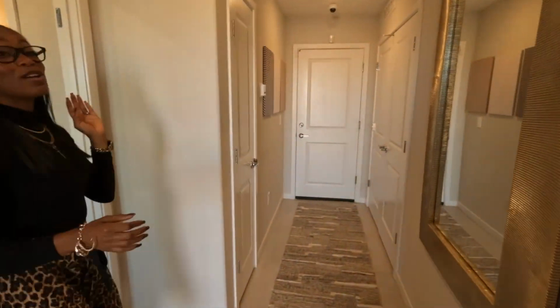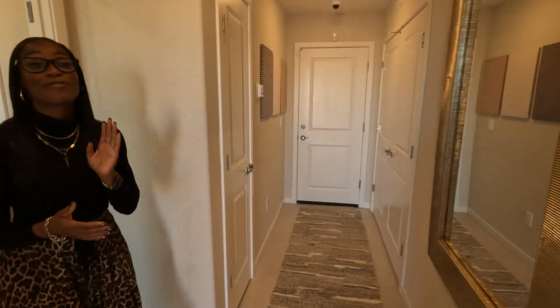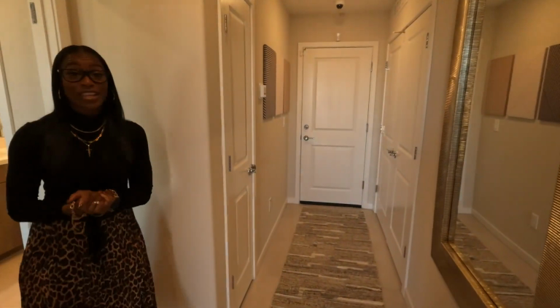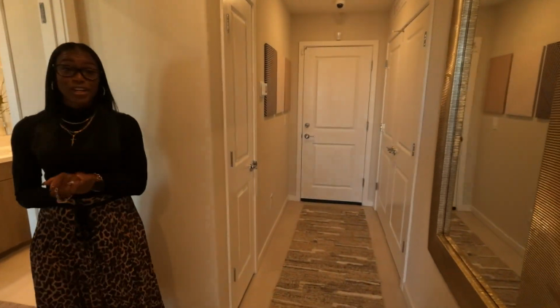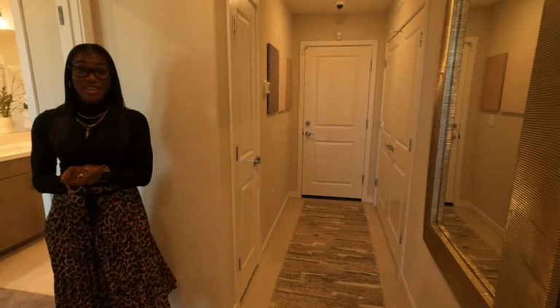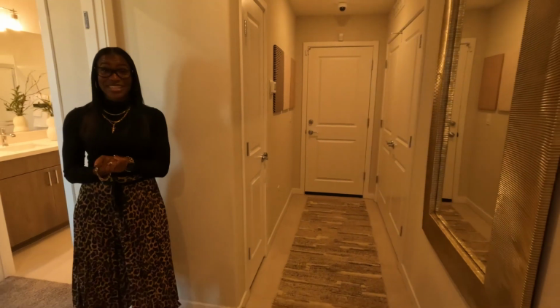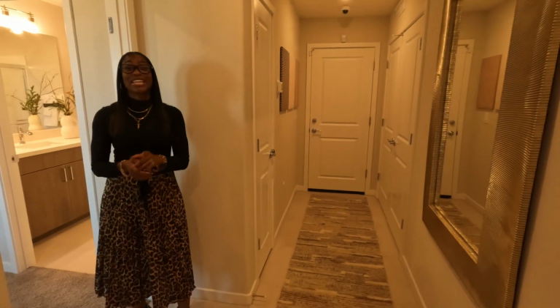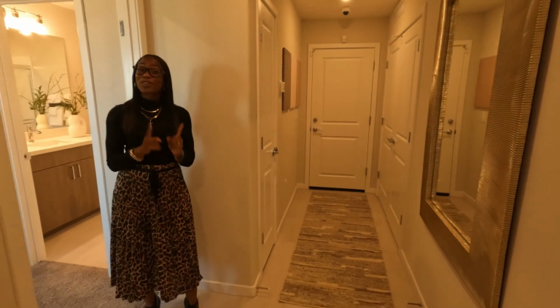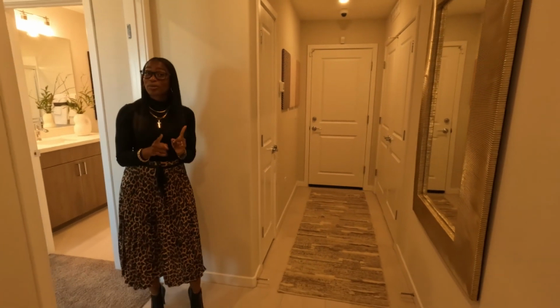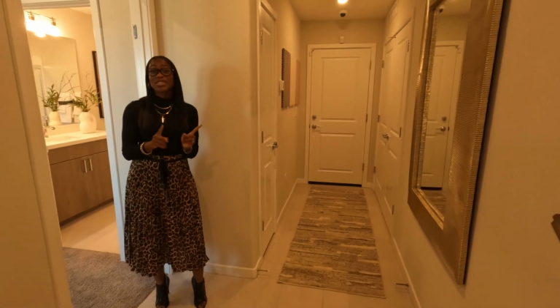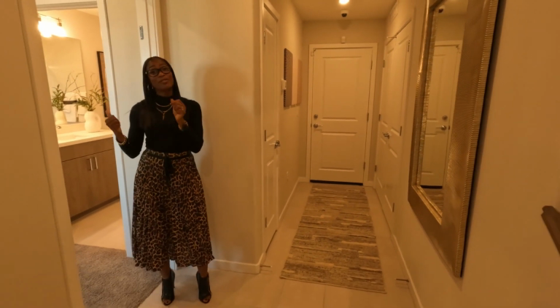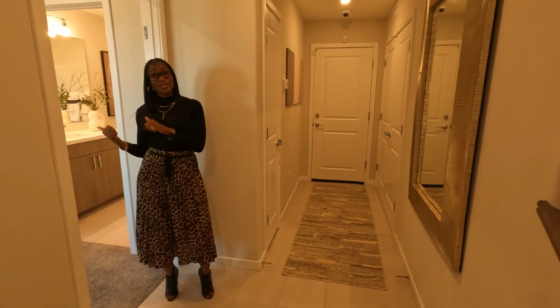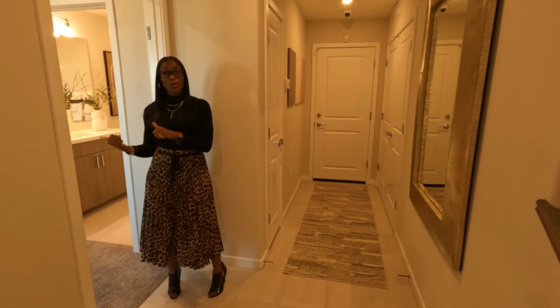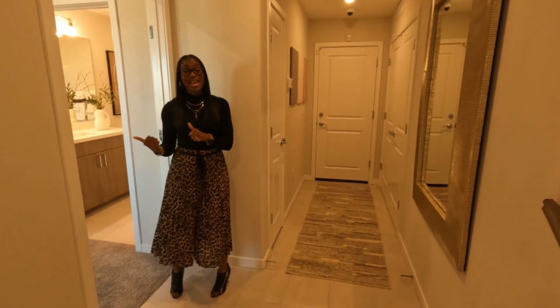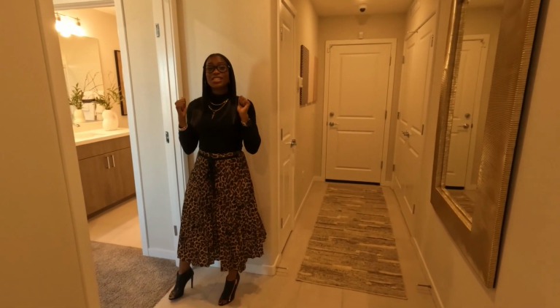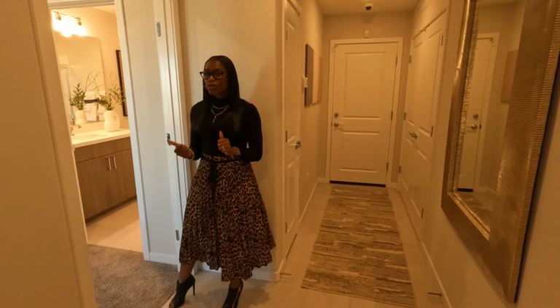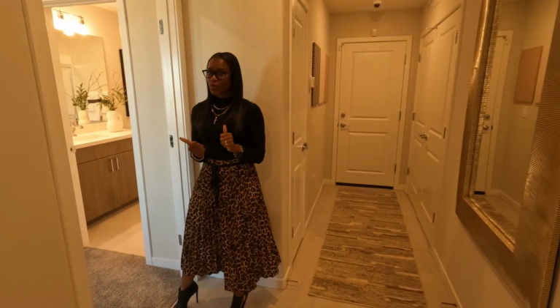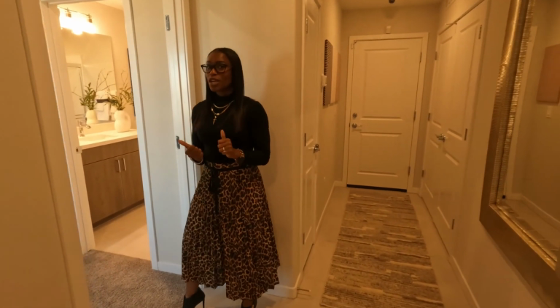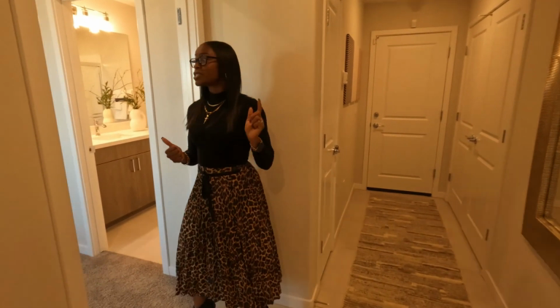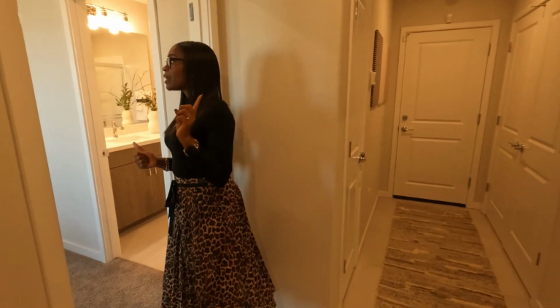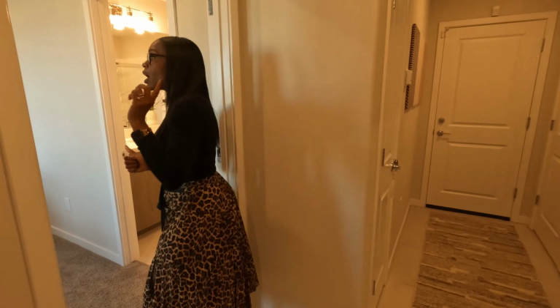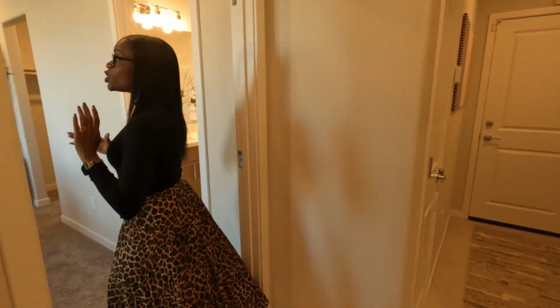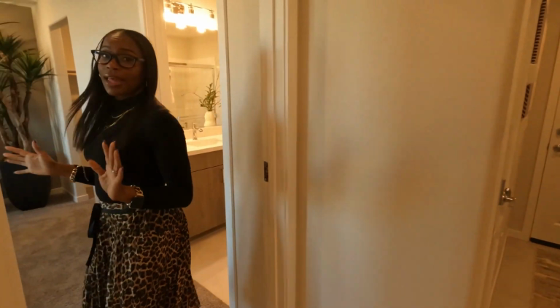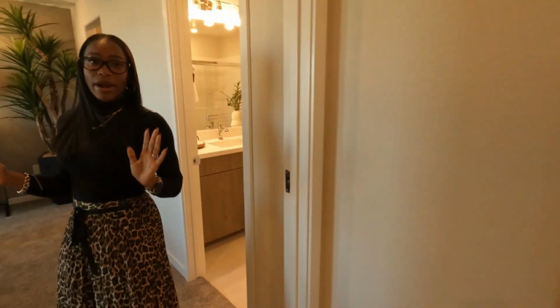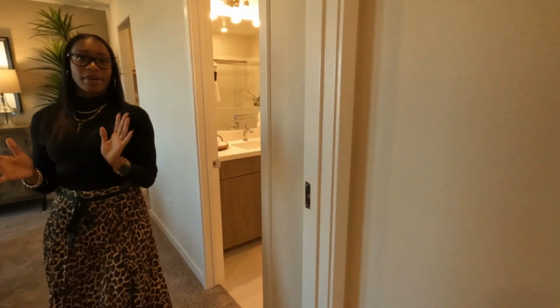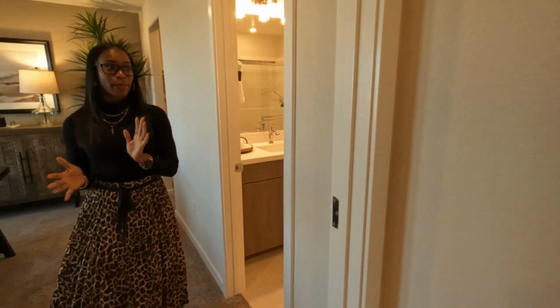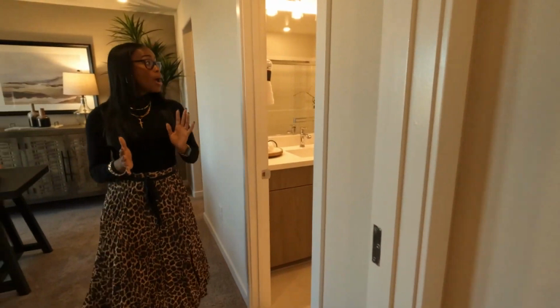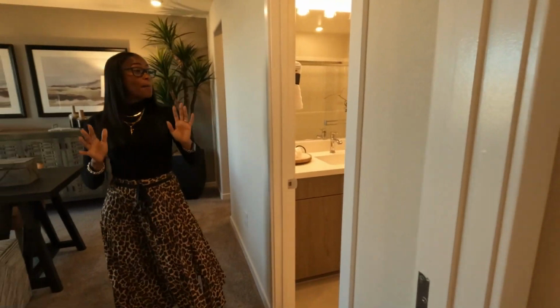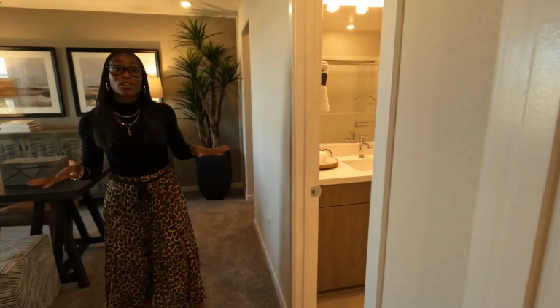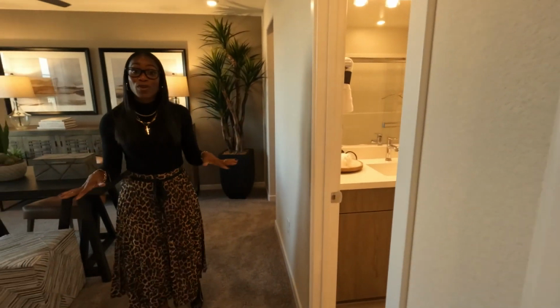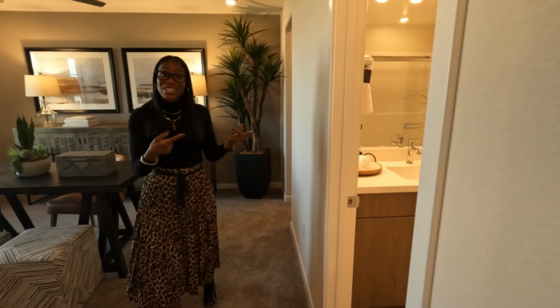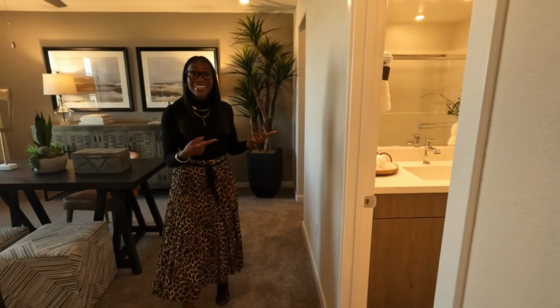The first thing you're going to notice is the first bedroom is on the first floor. This is a junior suite, so it's going to be just like your primary bedroom but on the first floor. Take a look.